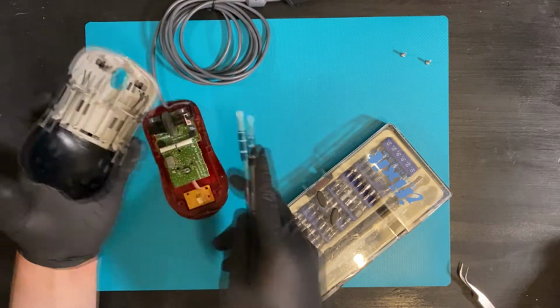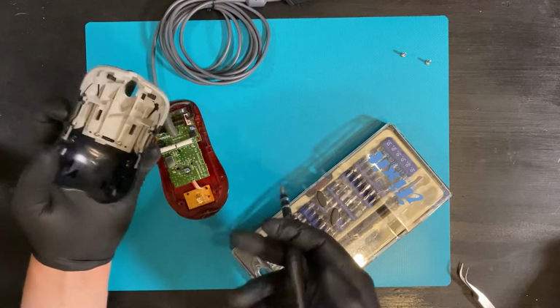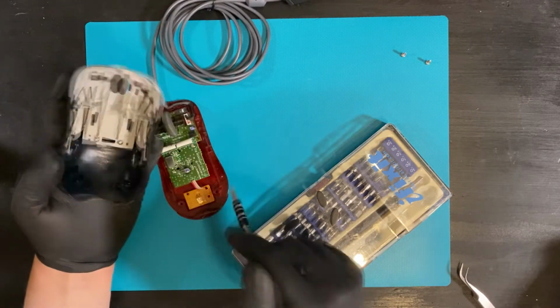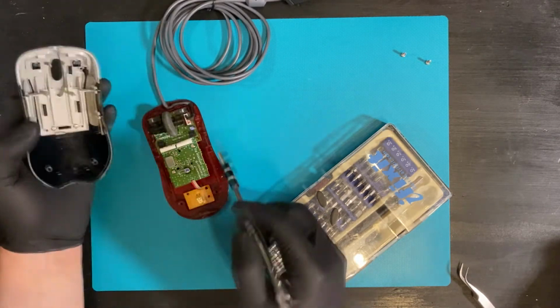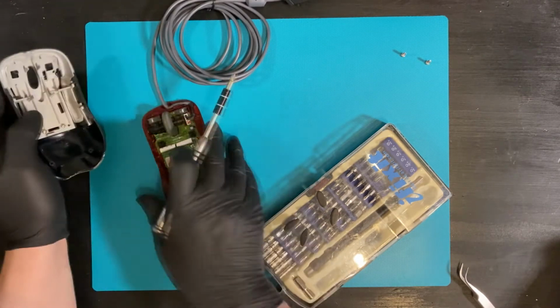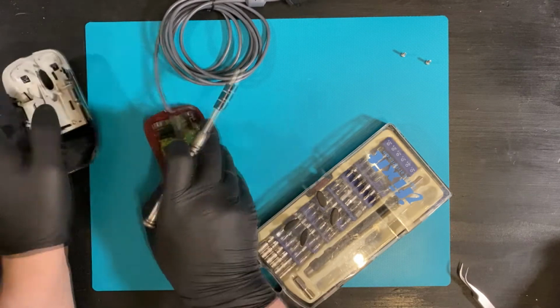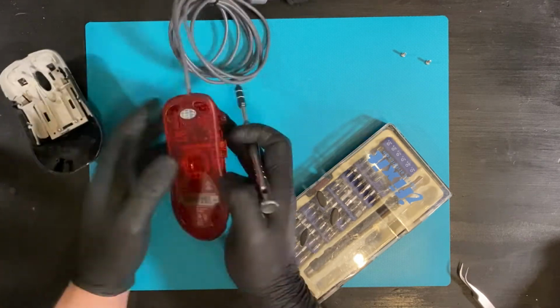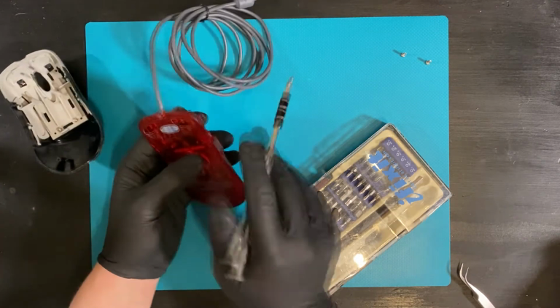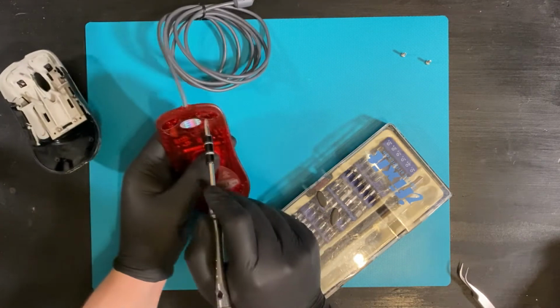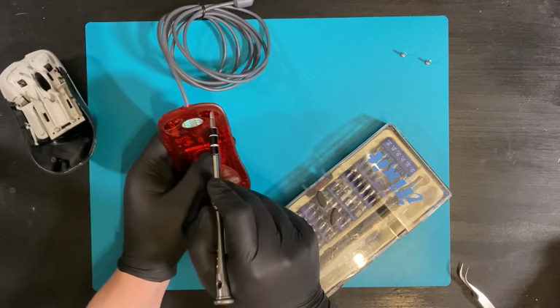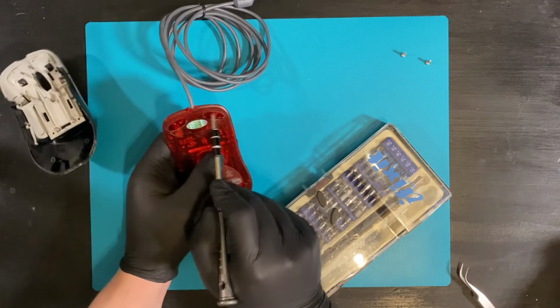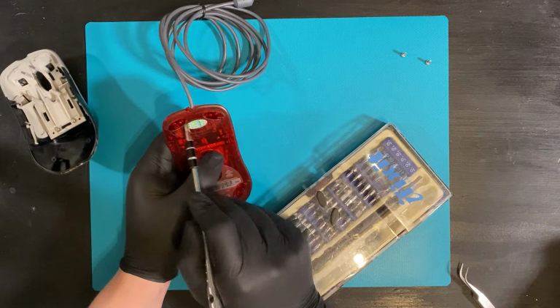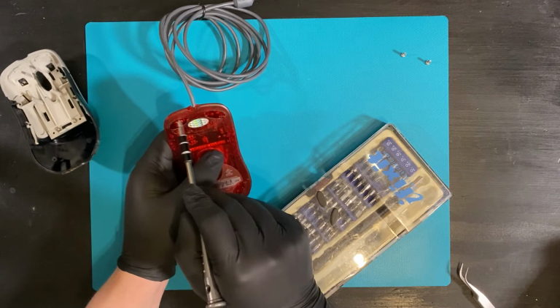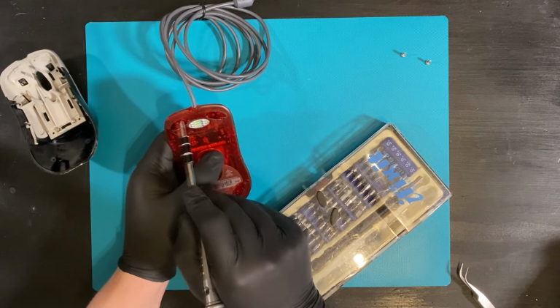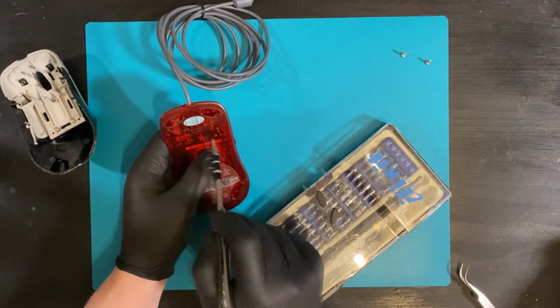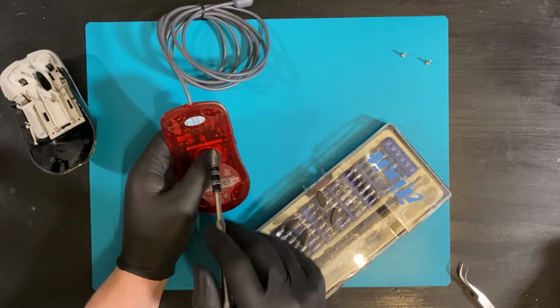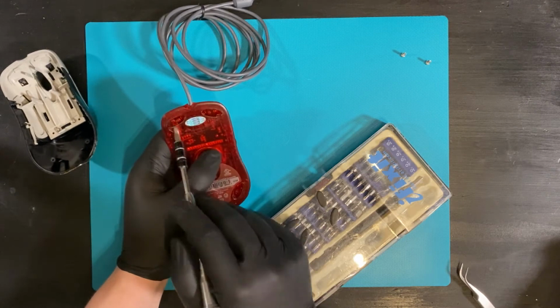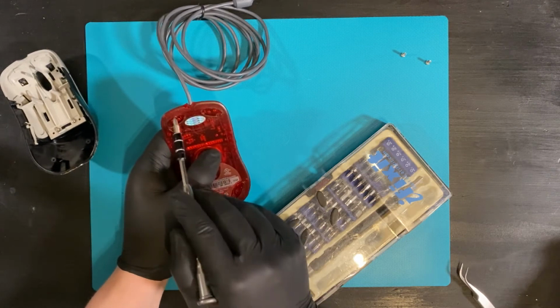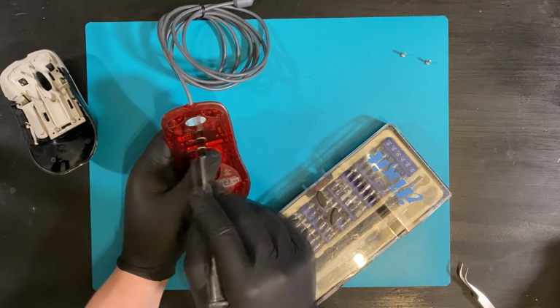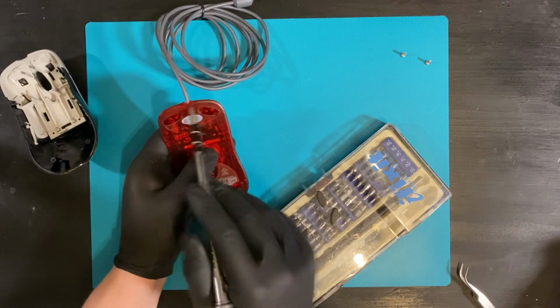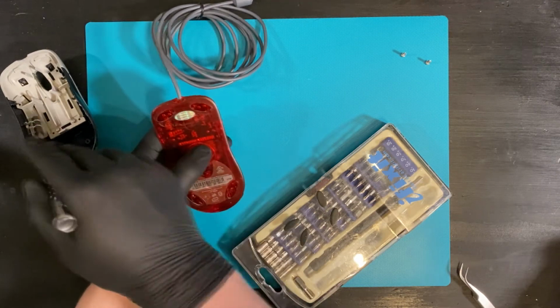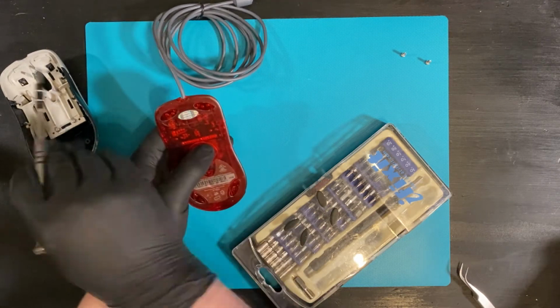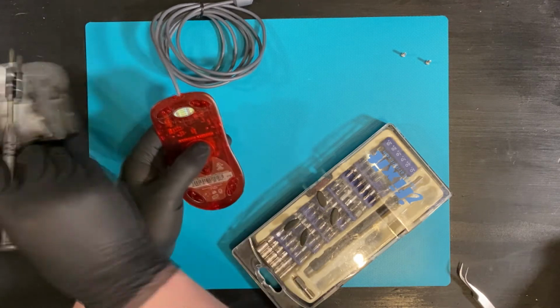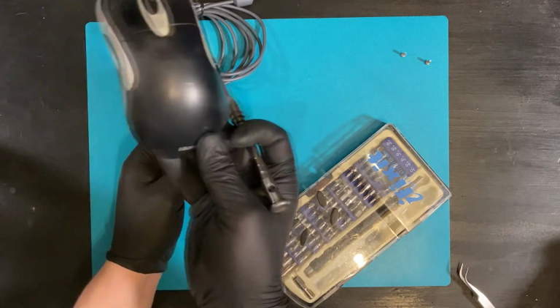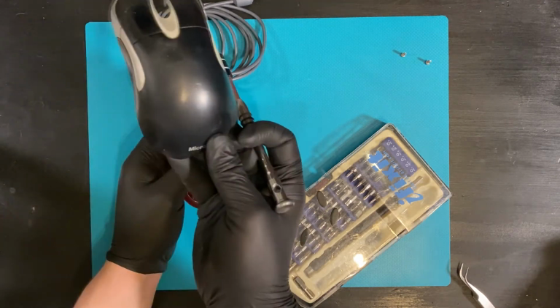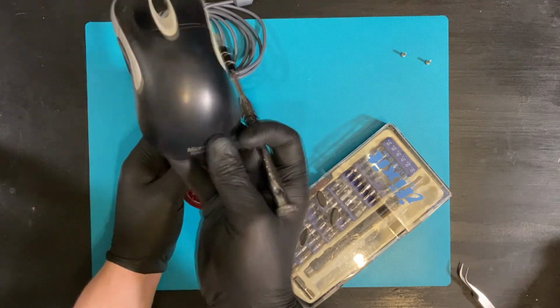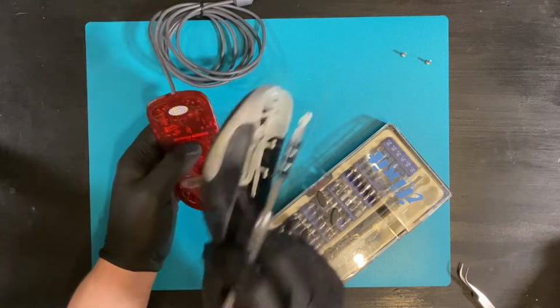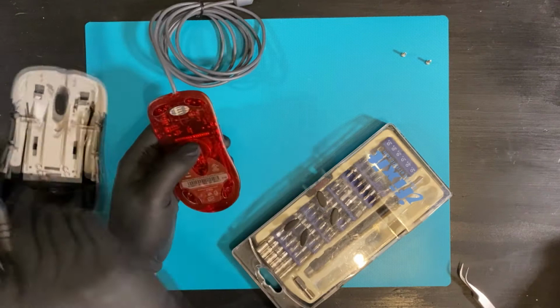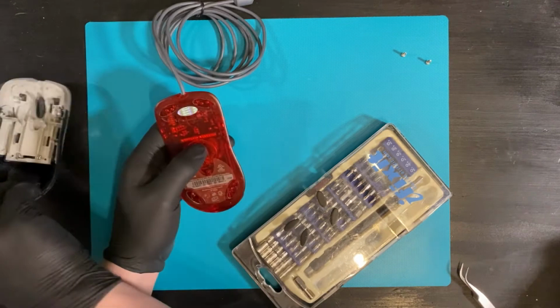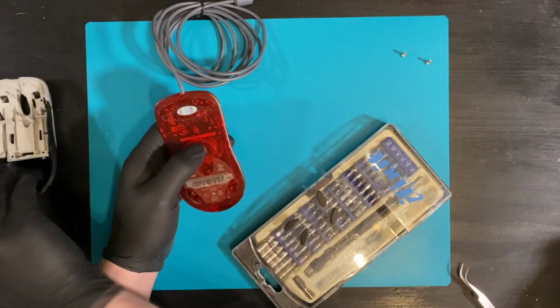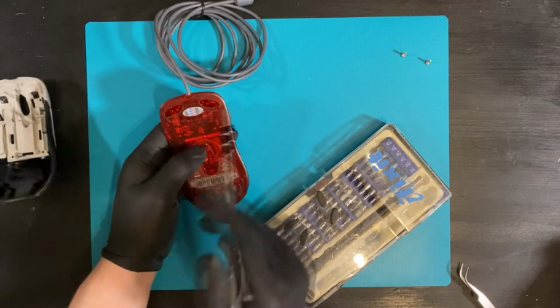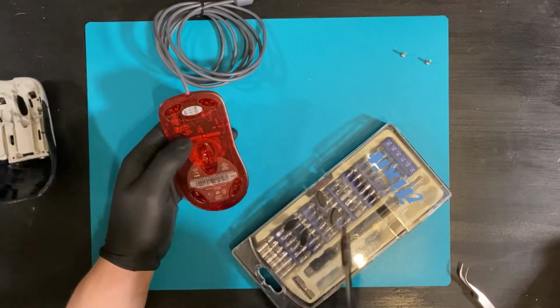In certain versions of this mouse you have two tabs here and here, and you have to open those to get the top half off. That doesn't happen with this one.